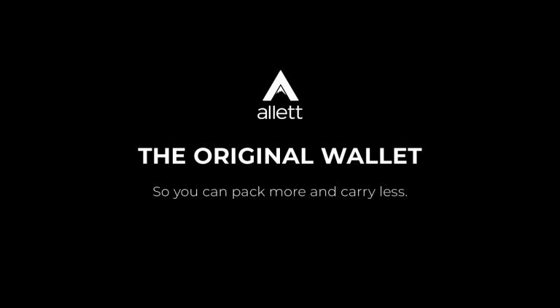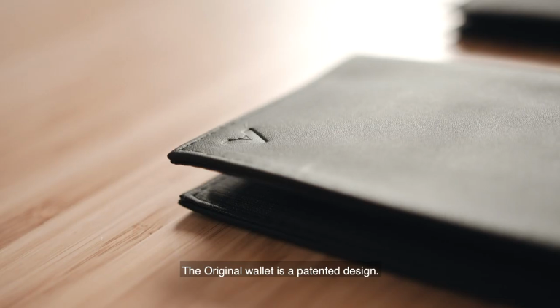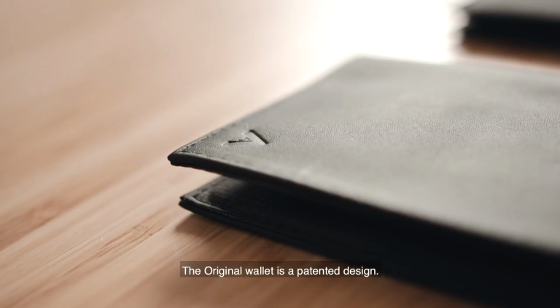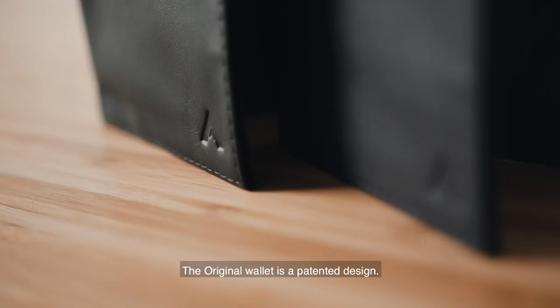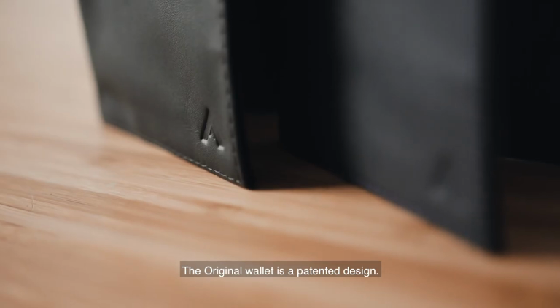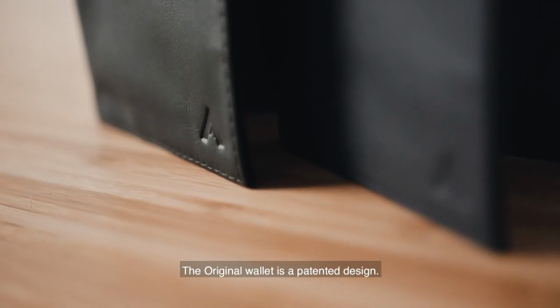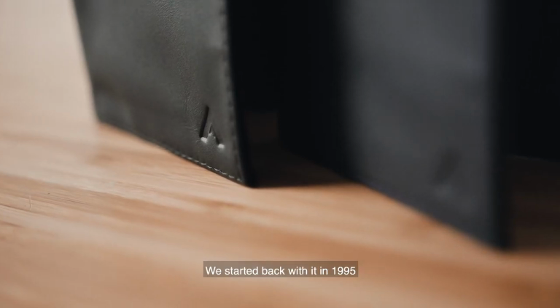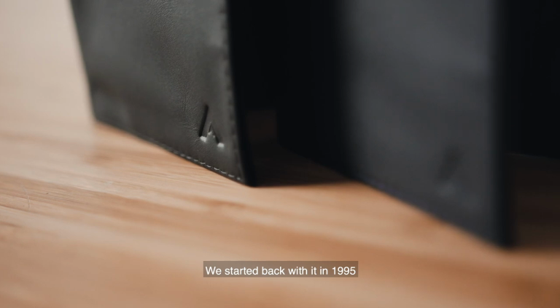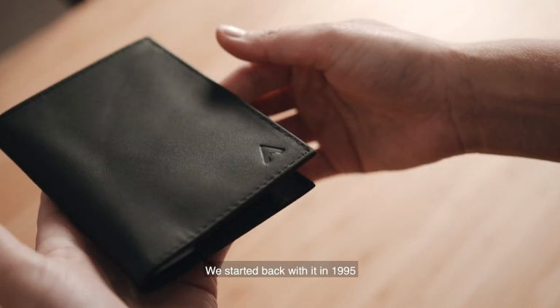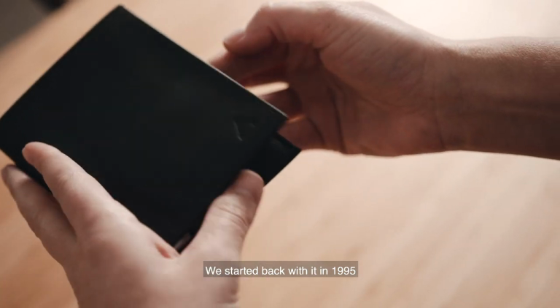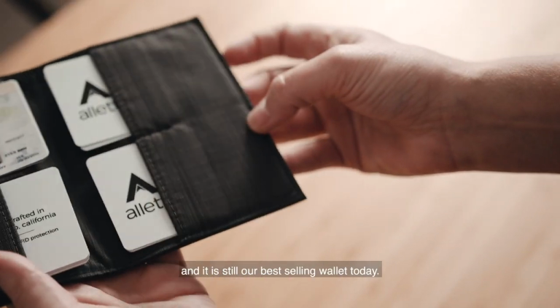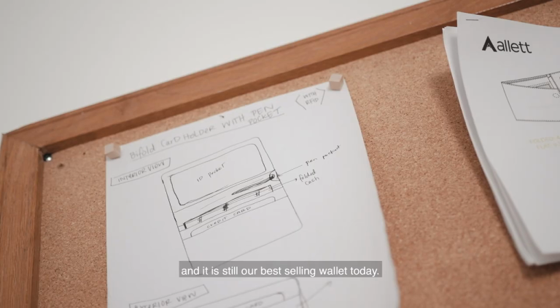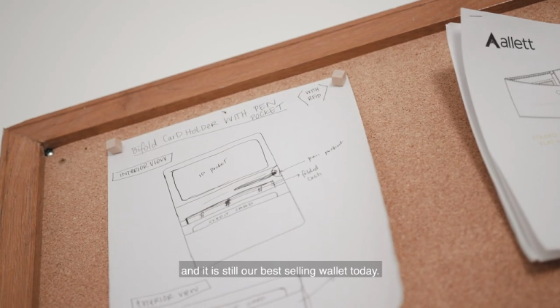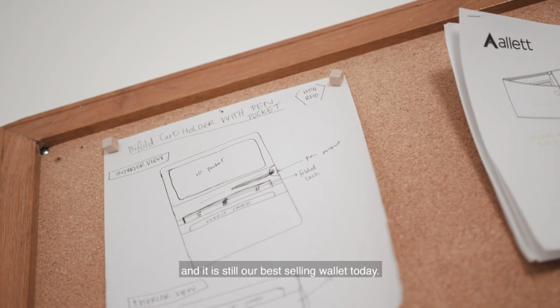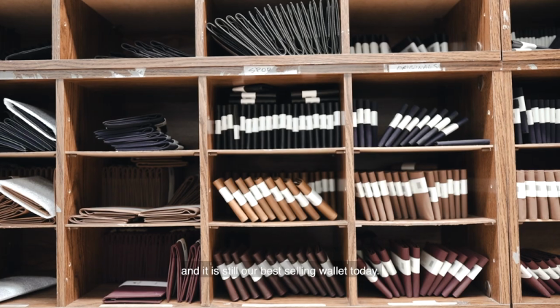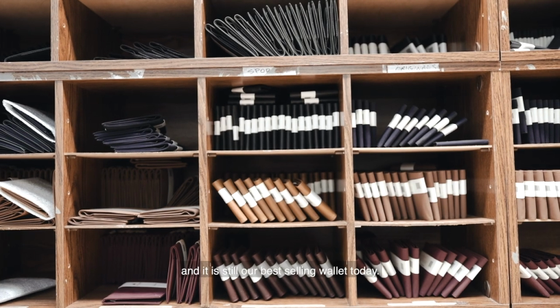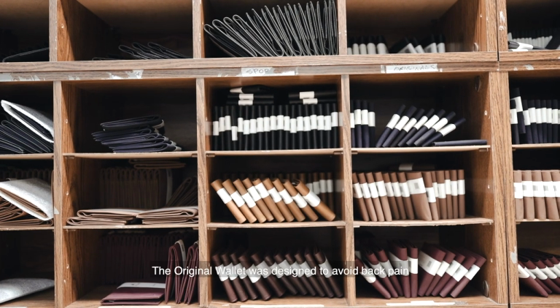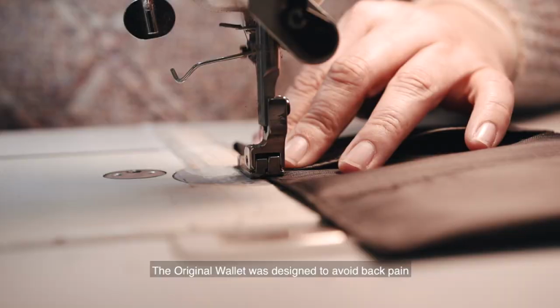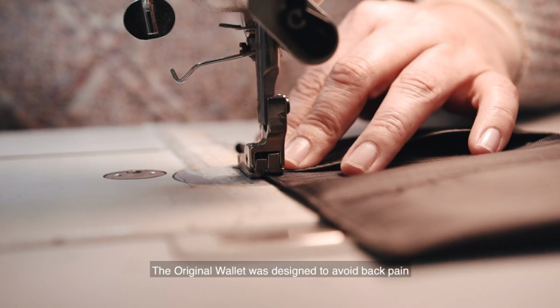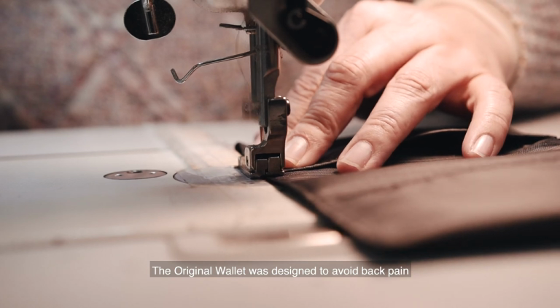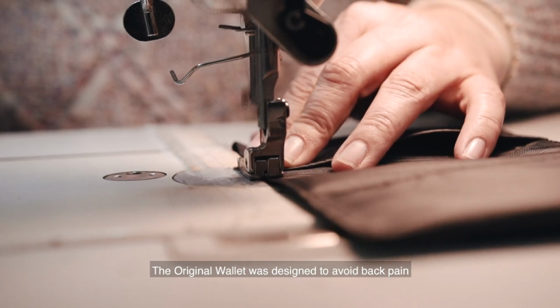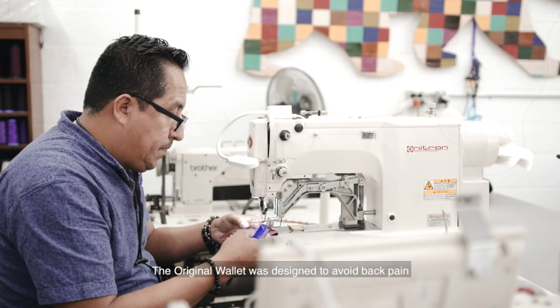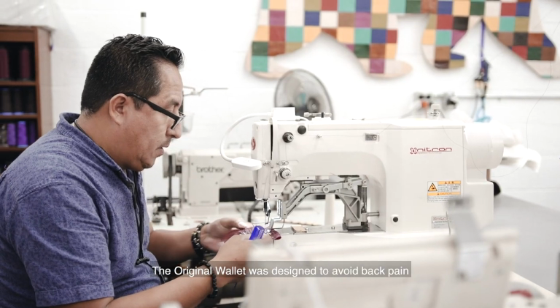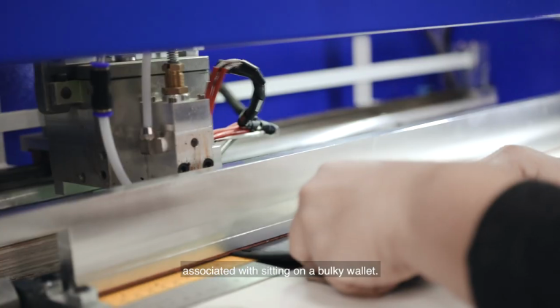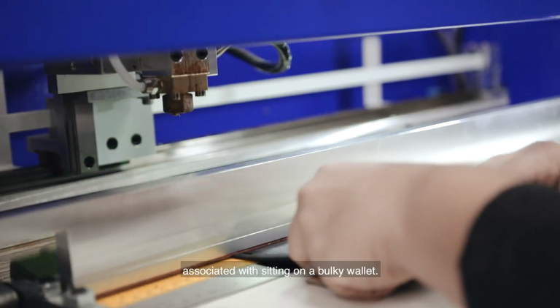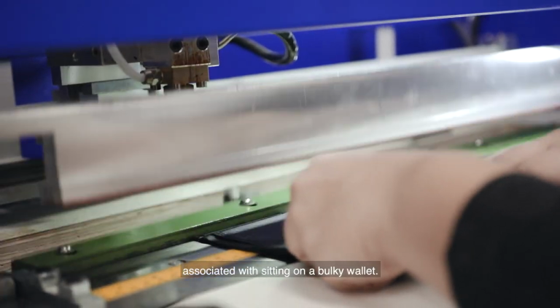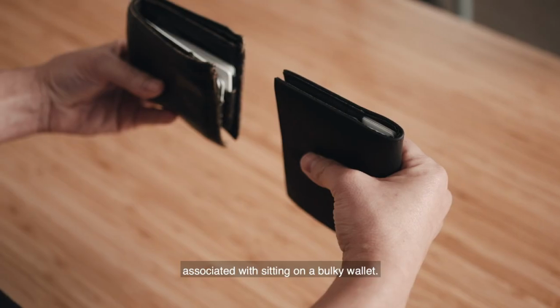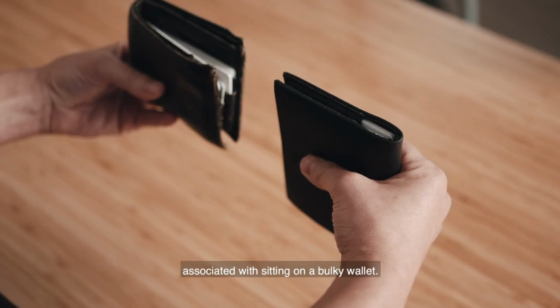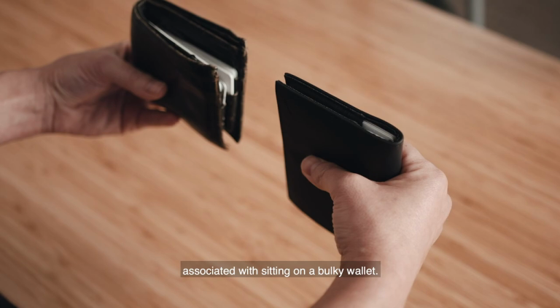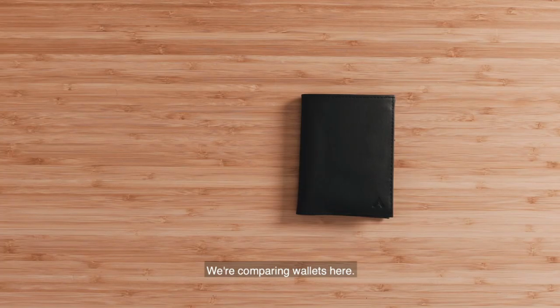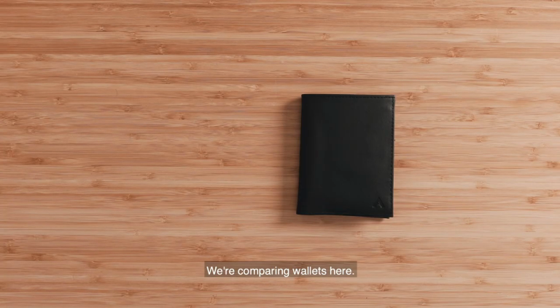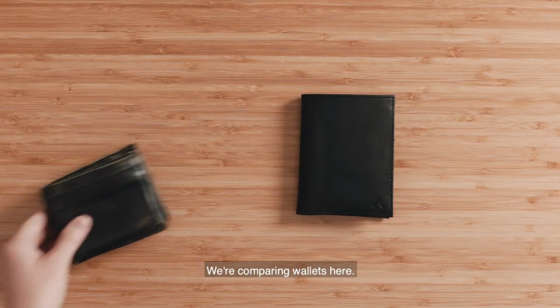The Original Wallet is a patented design we started back with in 1995, and it's still our best-selling style. The Original Wallet was designed to avoid back pain associated with sitting on a bulky wallet.